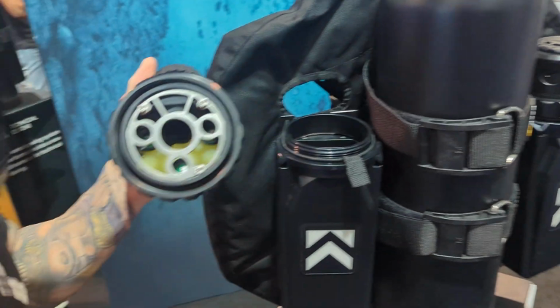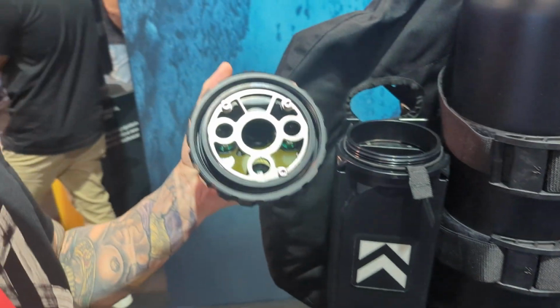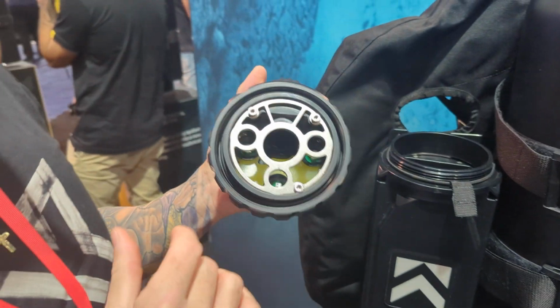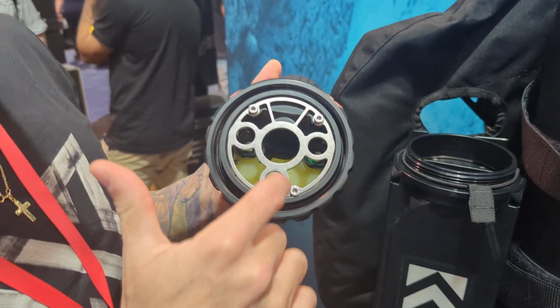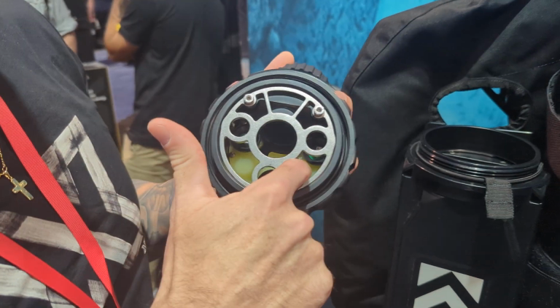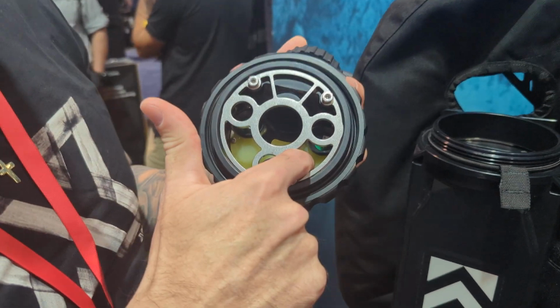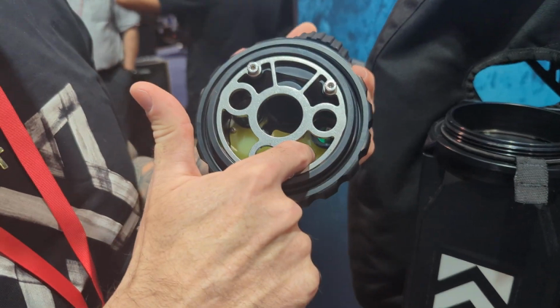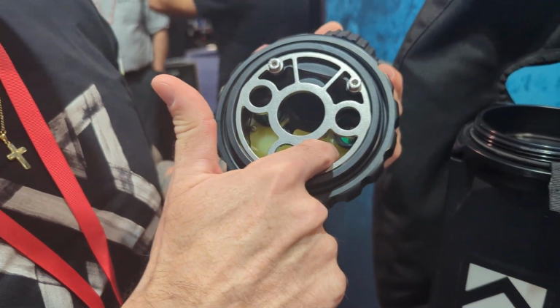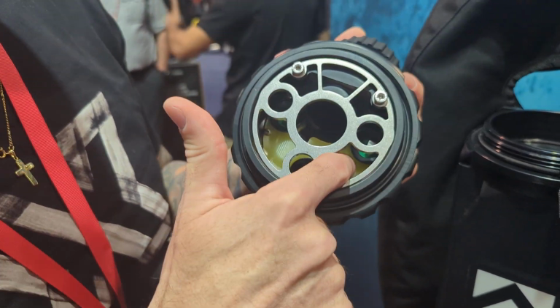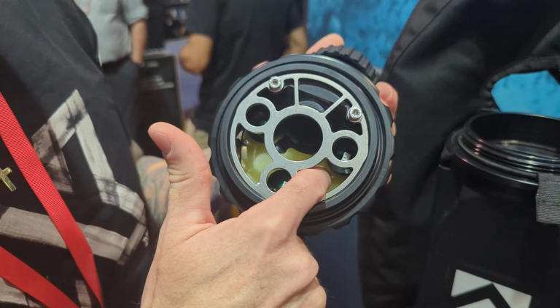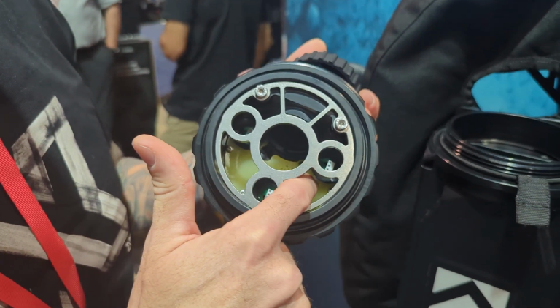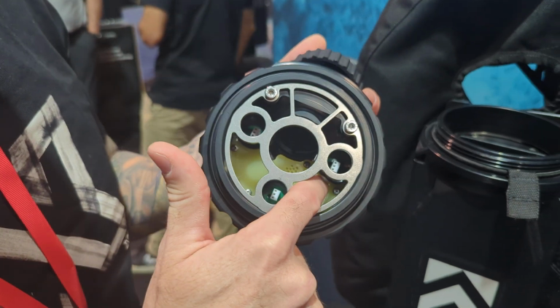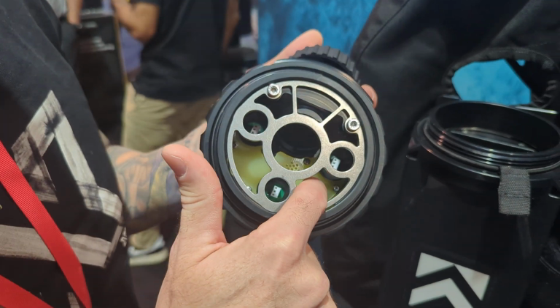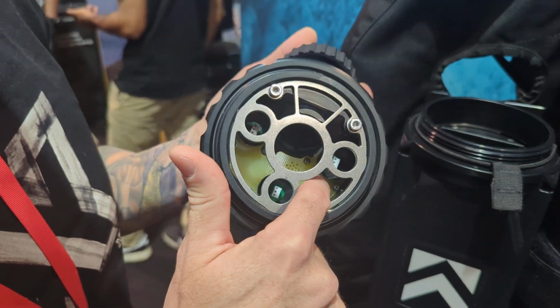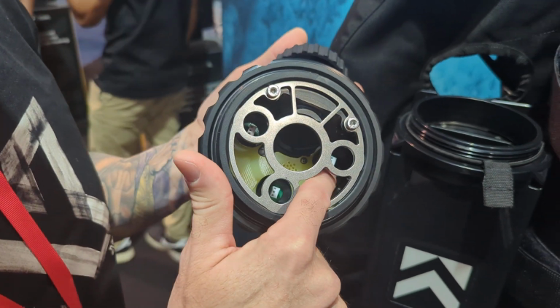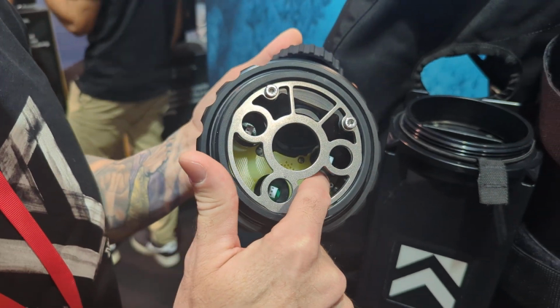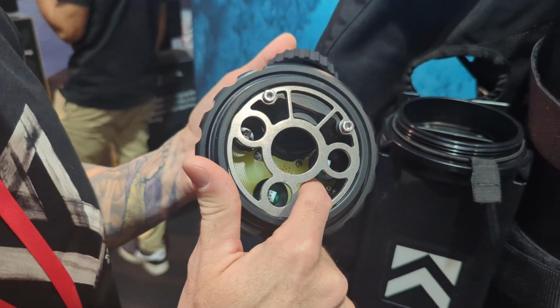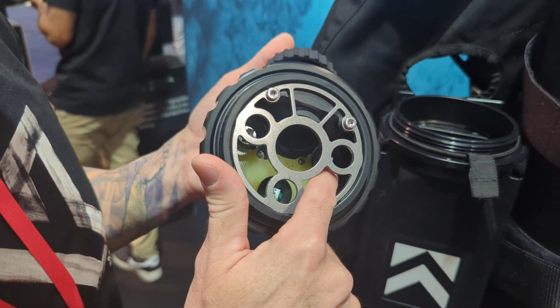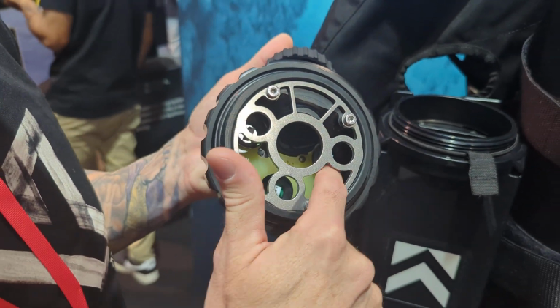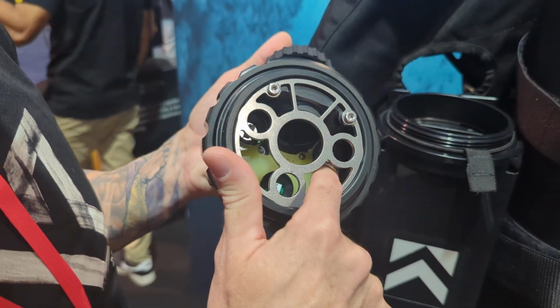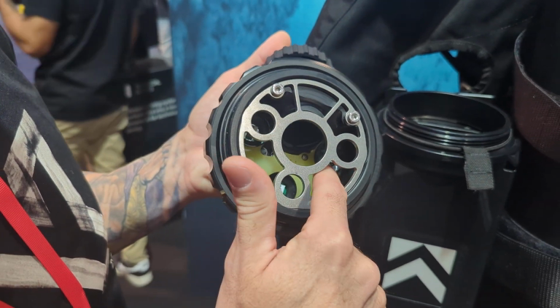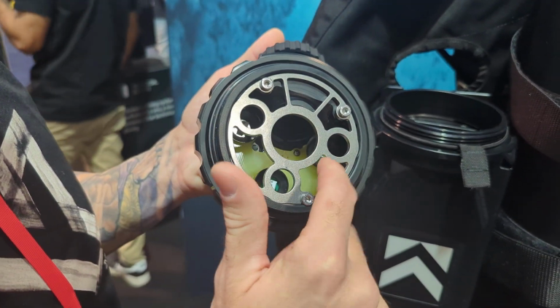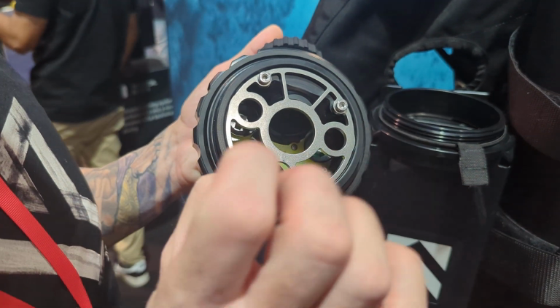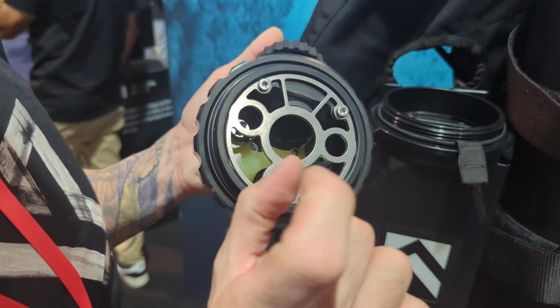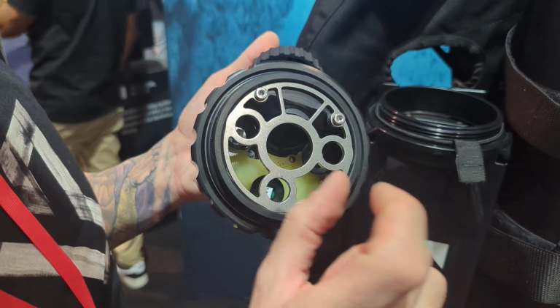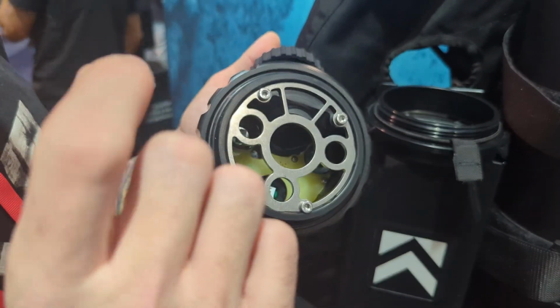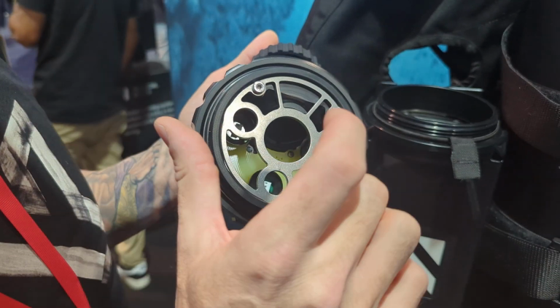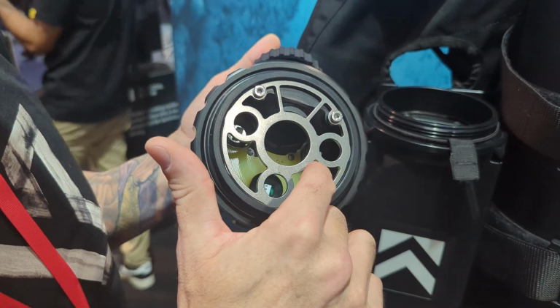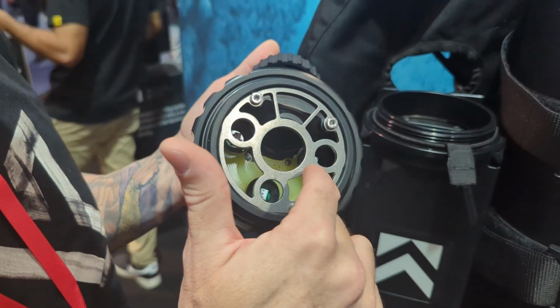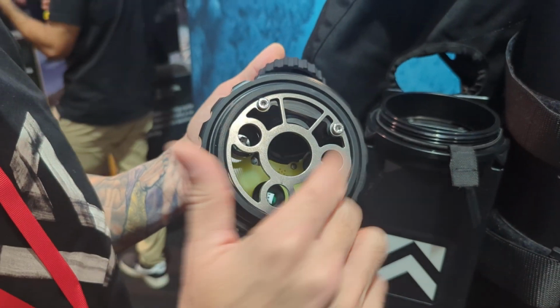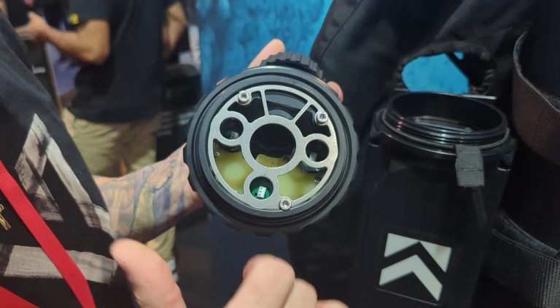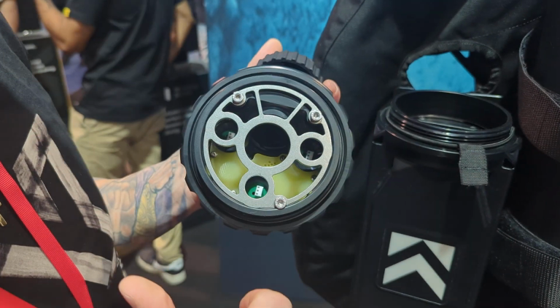And then we have the cell side. As you can see, inside here we have the PCB — the circuit board — and there's a silicone gasket around the connector, which basically makes the connection between the cell and the circuit board waterproof.